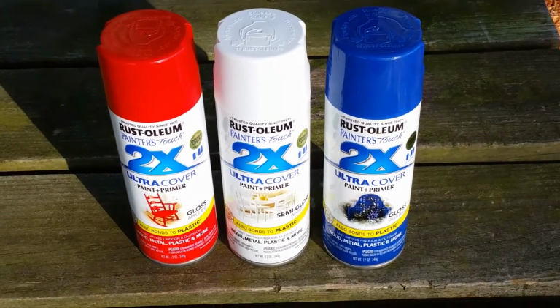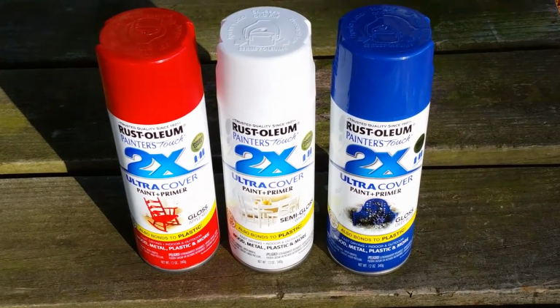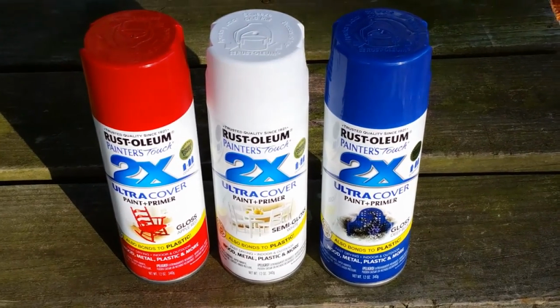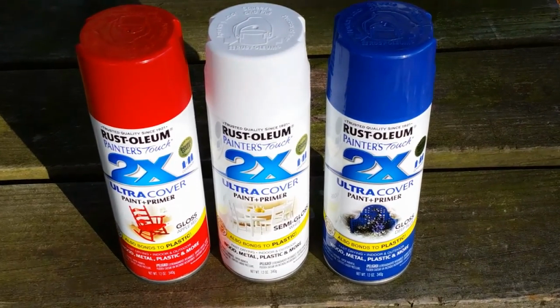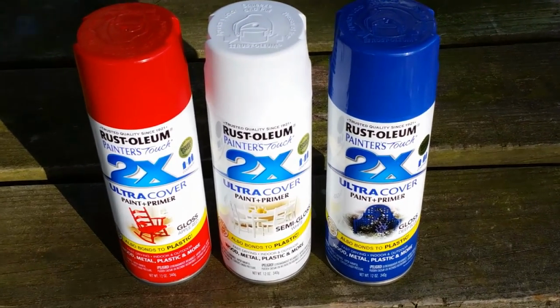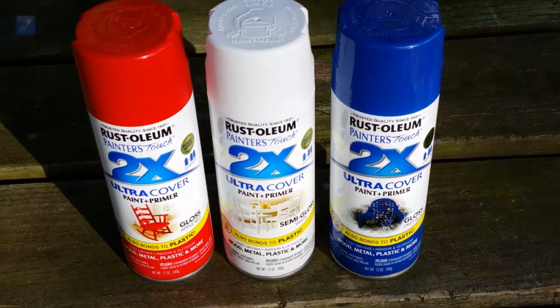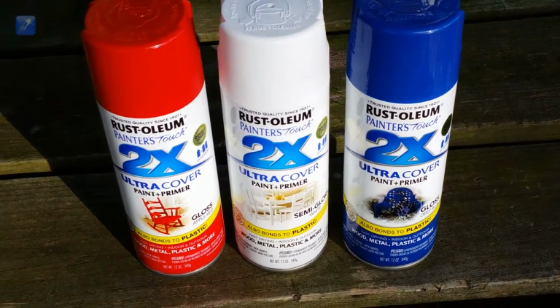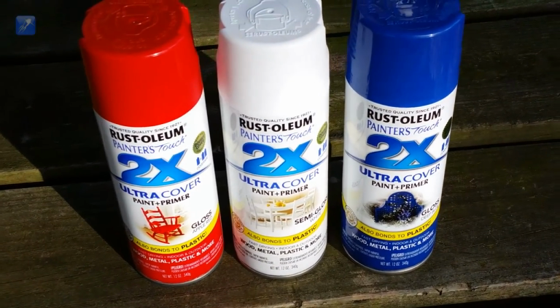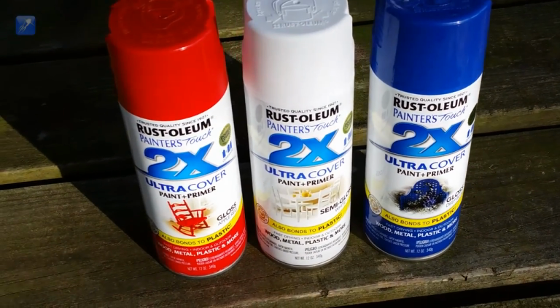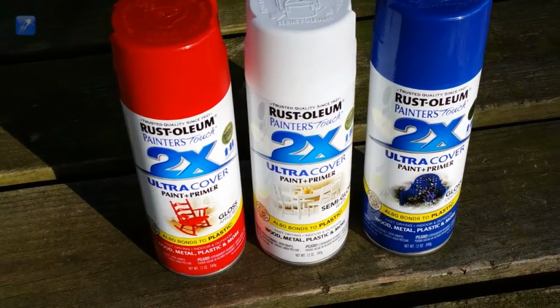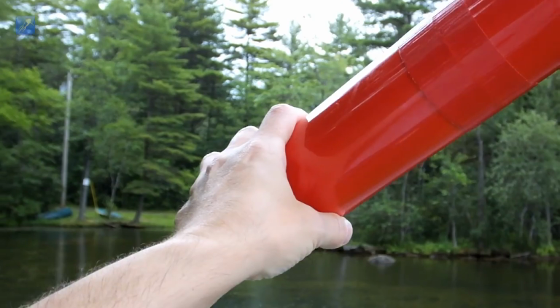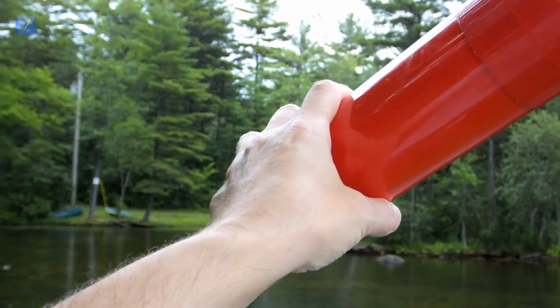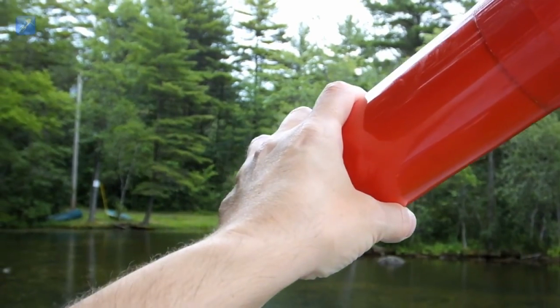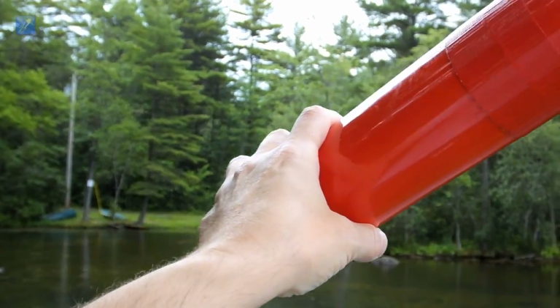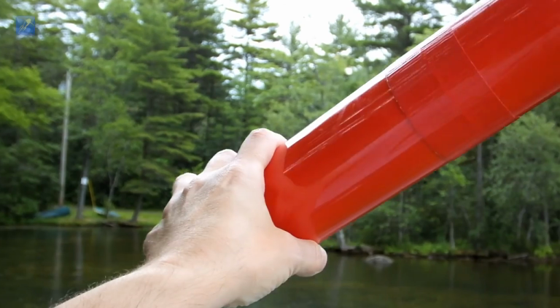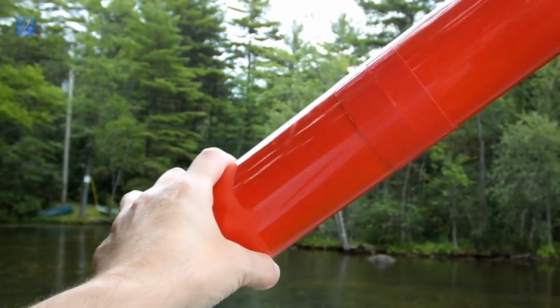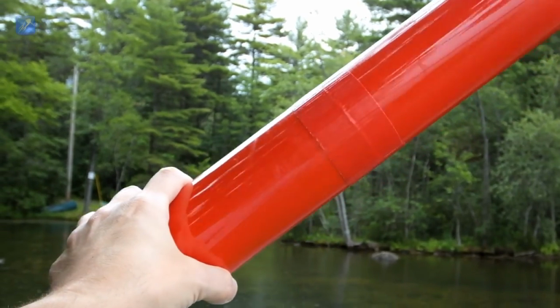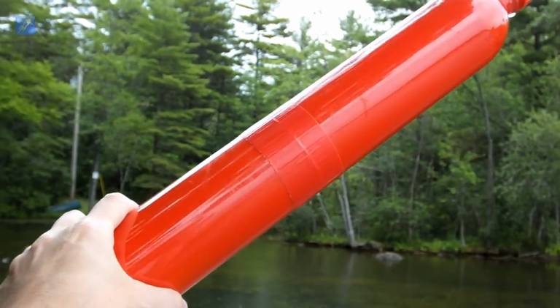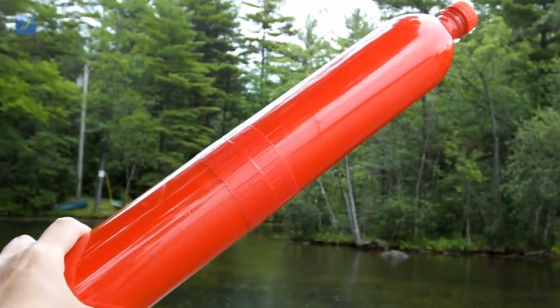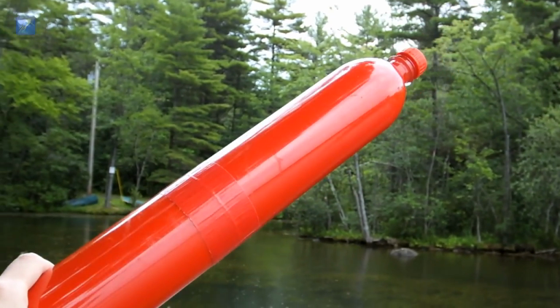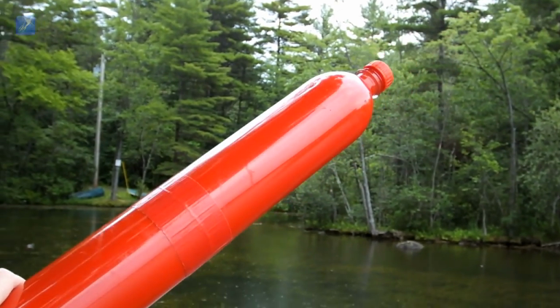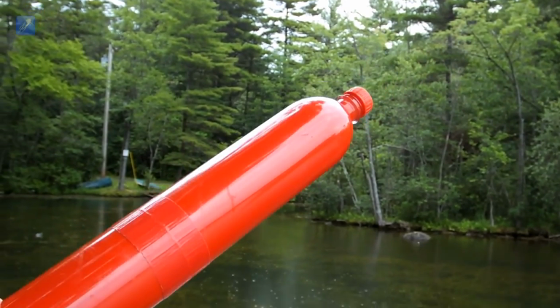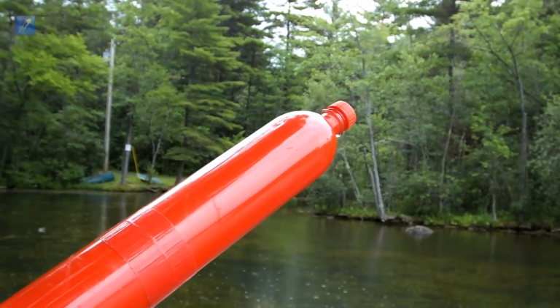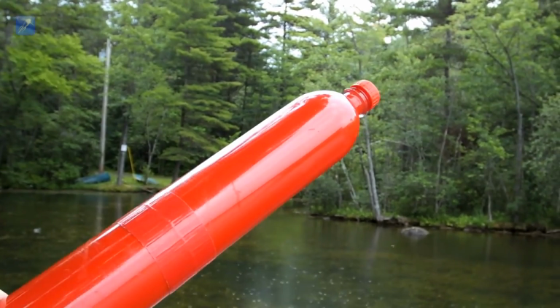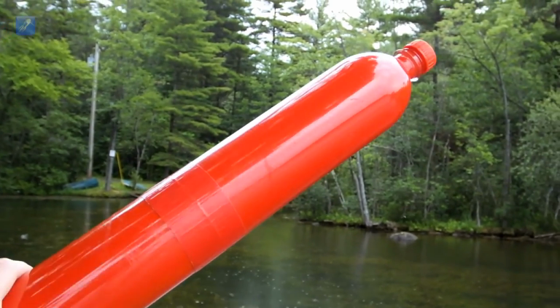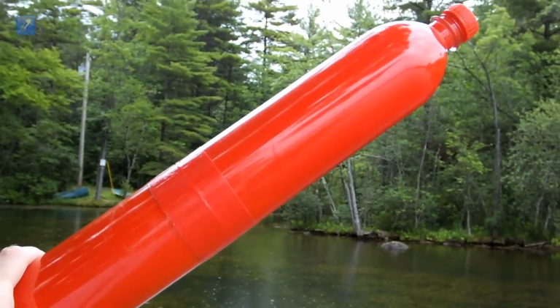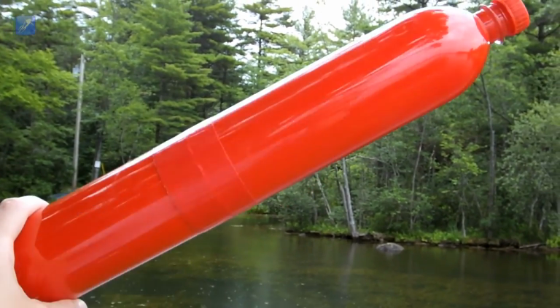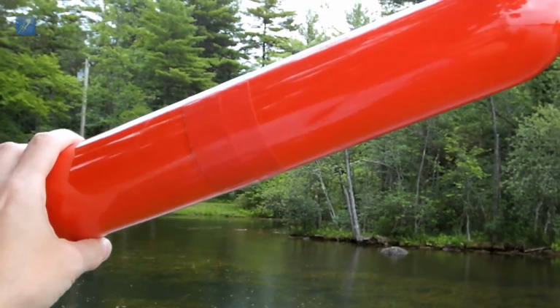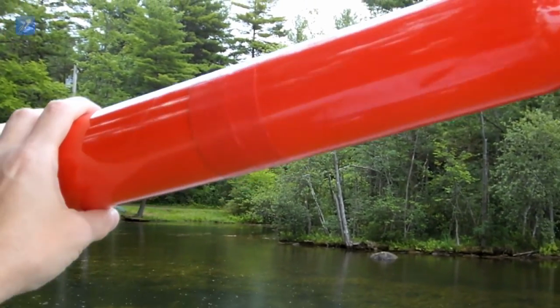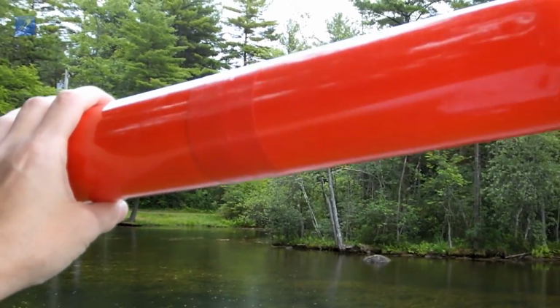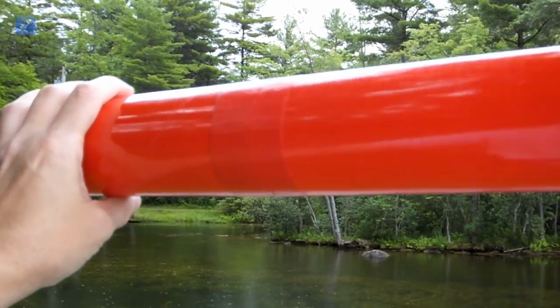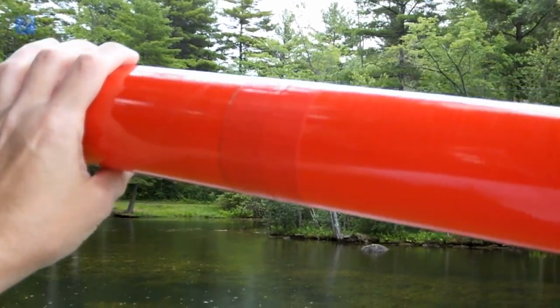Hi everyone and welcome back to US Water Rockets. Today we're going to talk about a new technique which we came up with for painting water rockets as a way to improve their aesthetics.